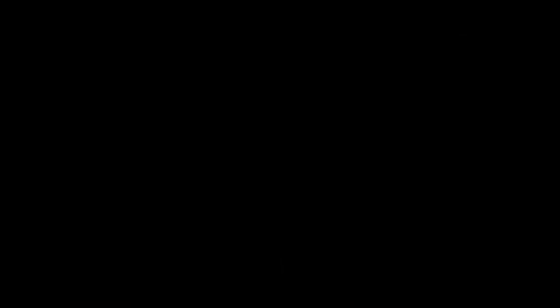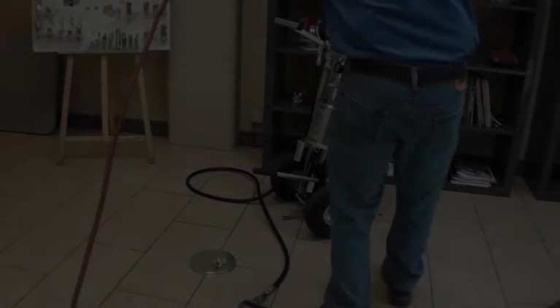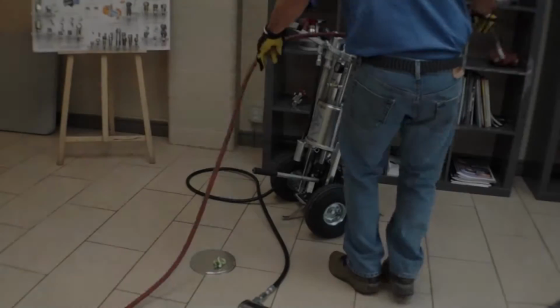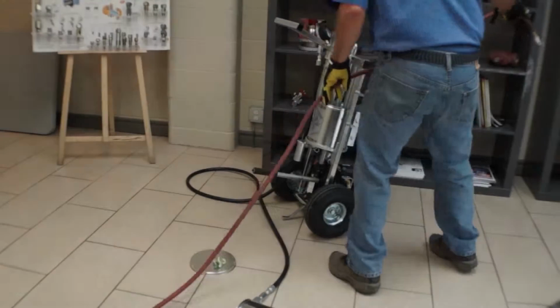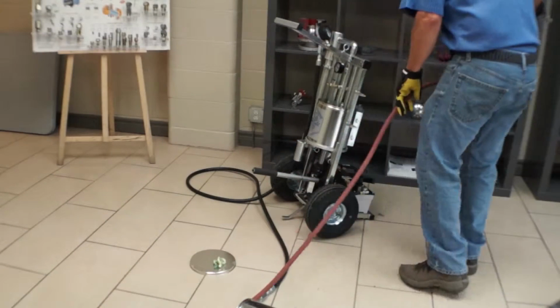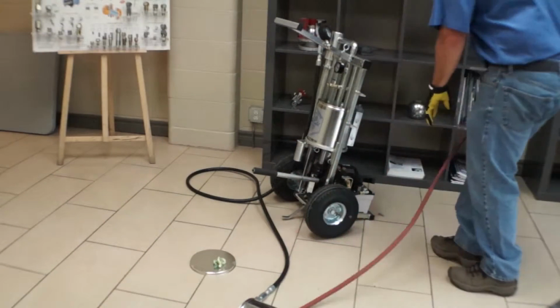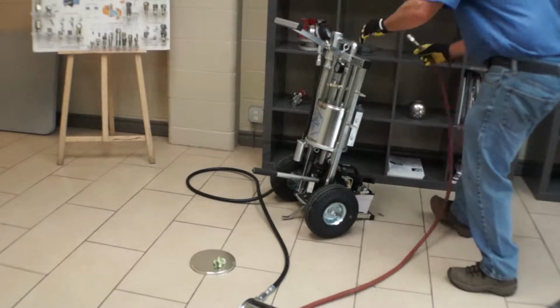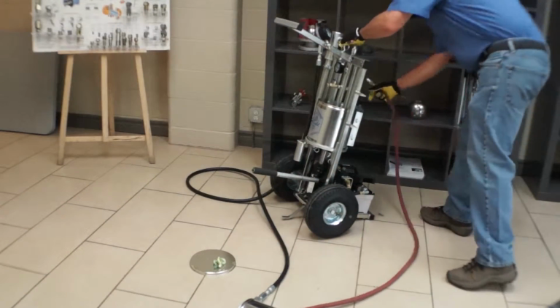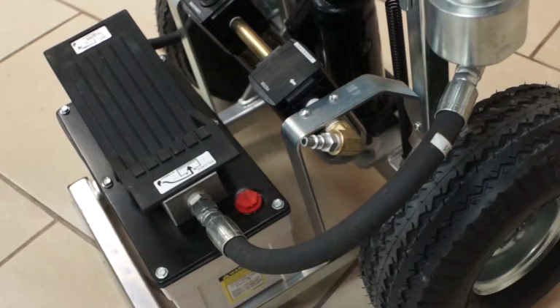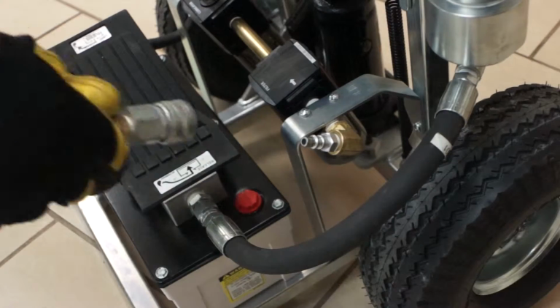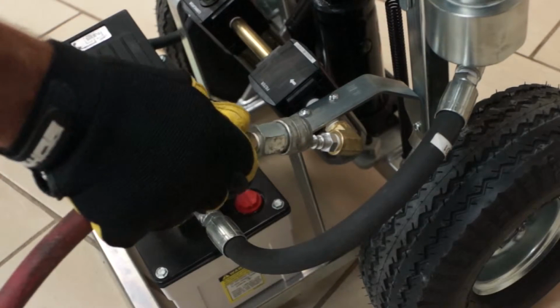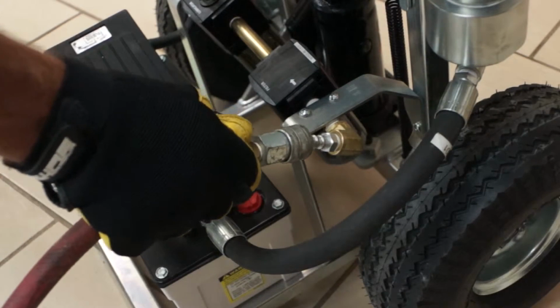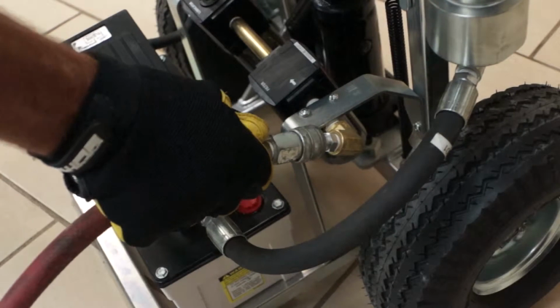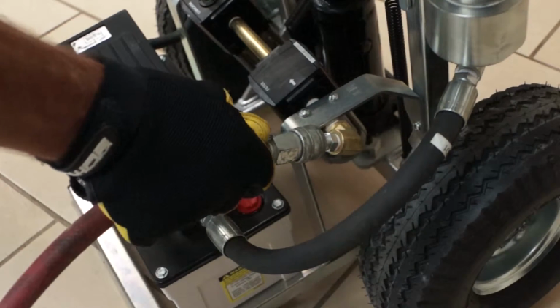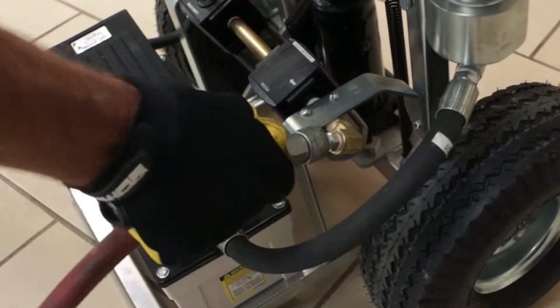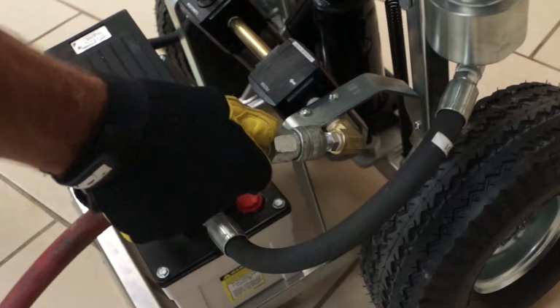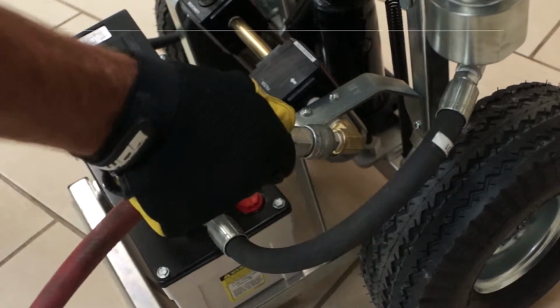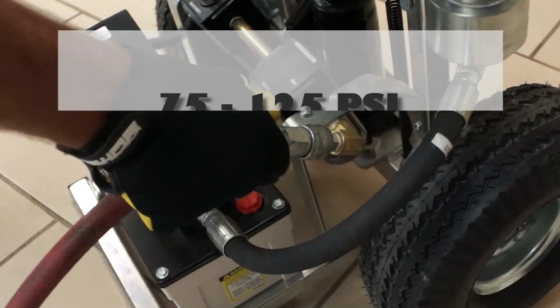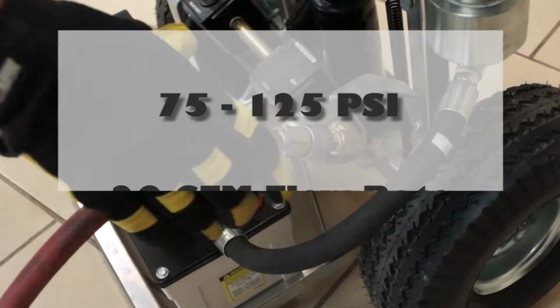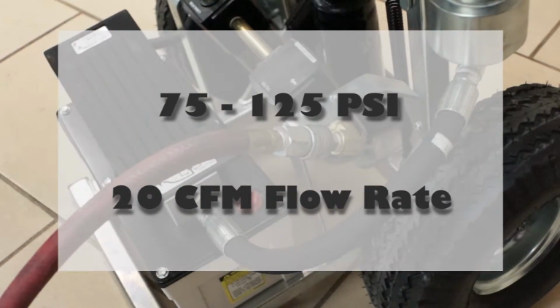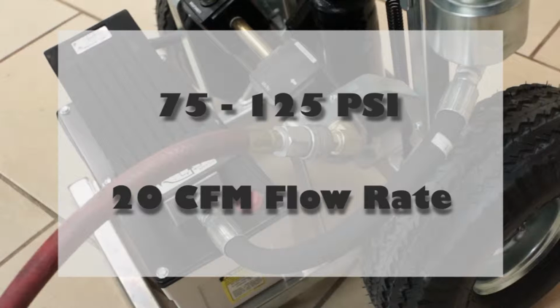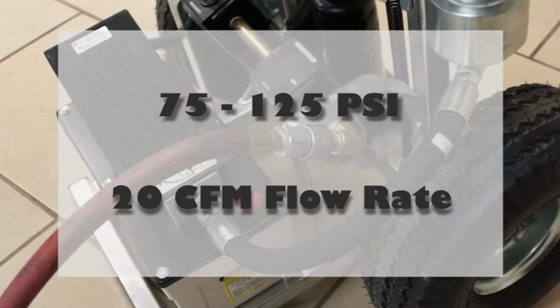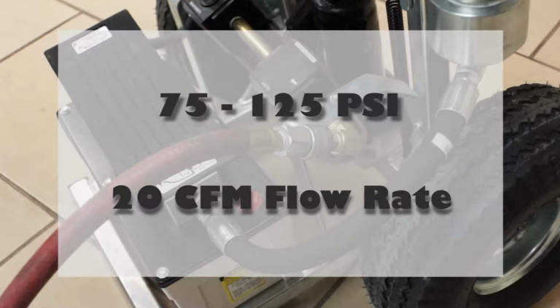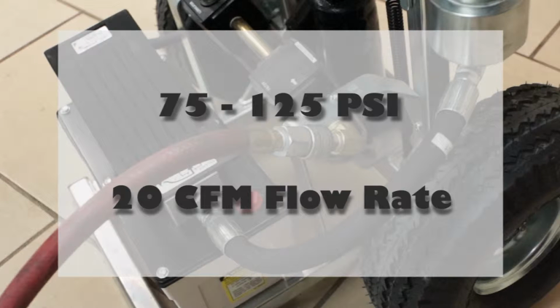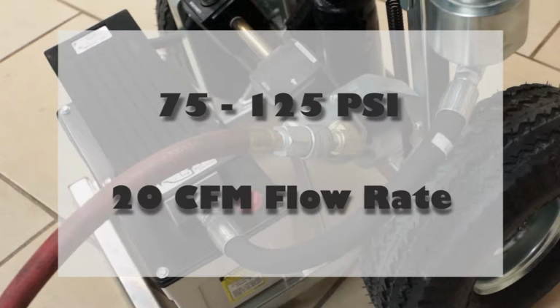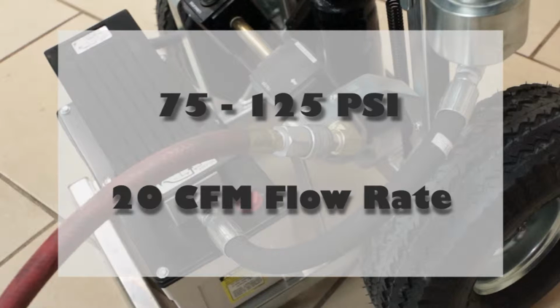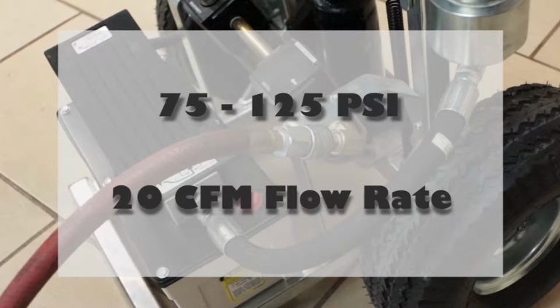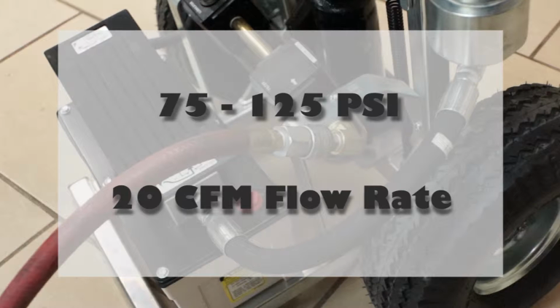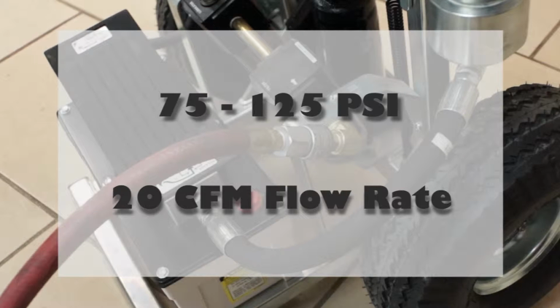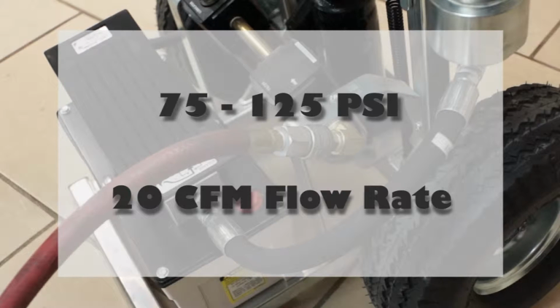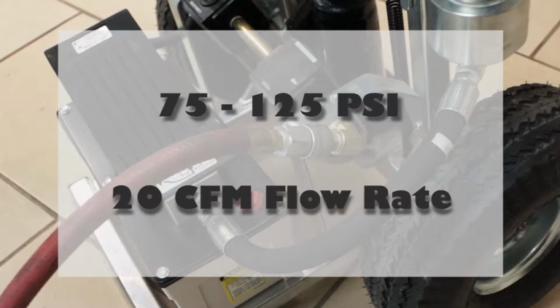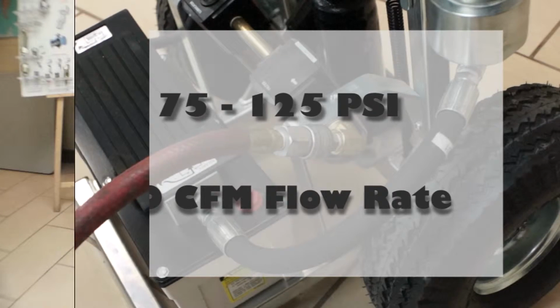Now that the pump is loaded and ready to use, connect the air supply hose to the air filter lubricator assembly utilizing the quick coupler. Supply air should be between 75 and 125 psi at approximately 20 CFM flow rate.